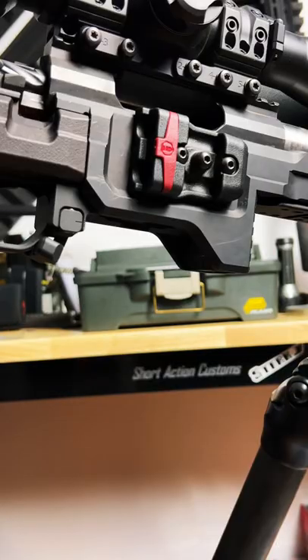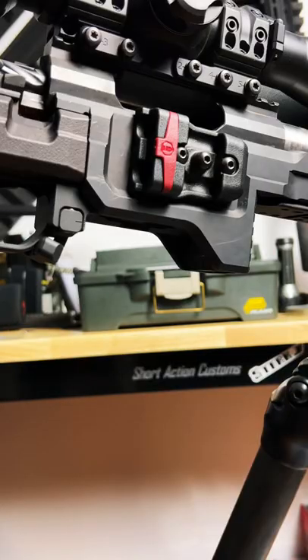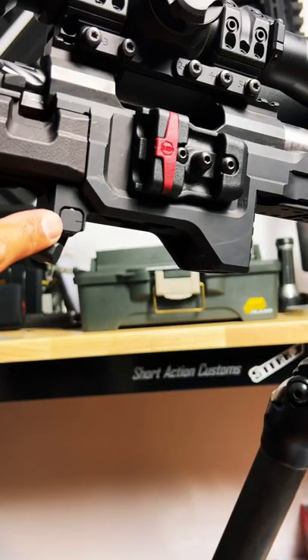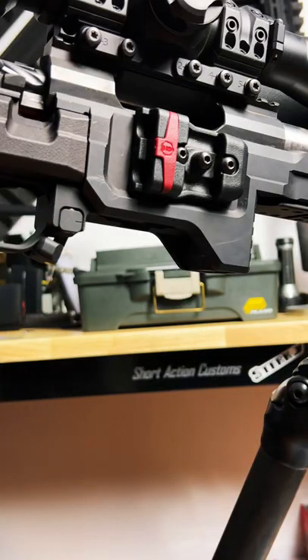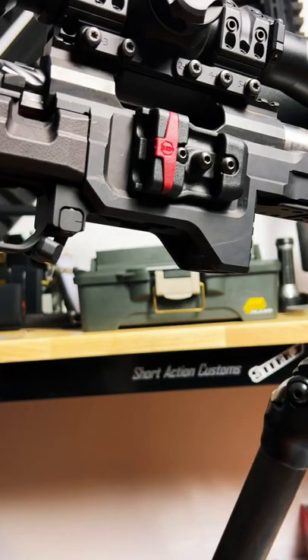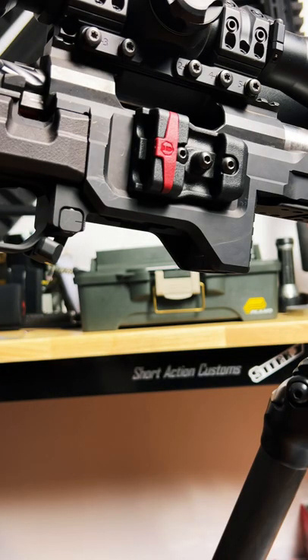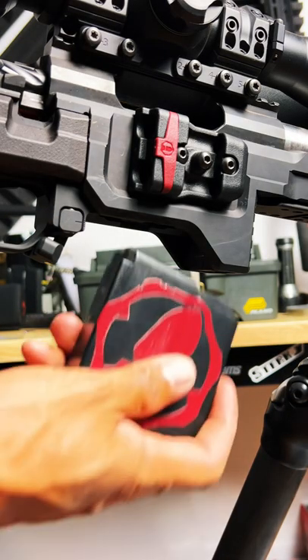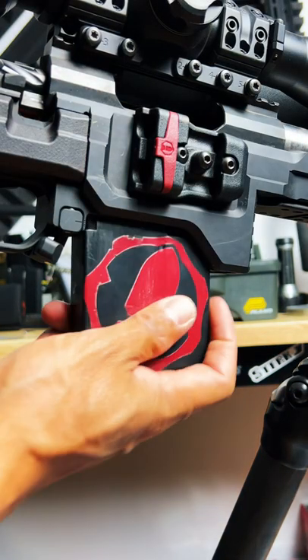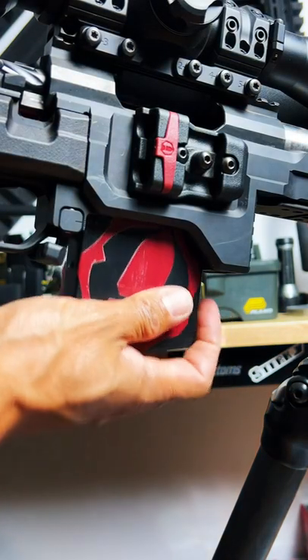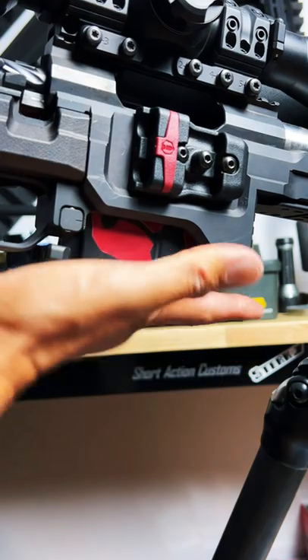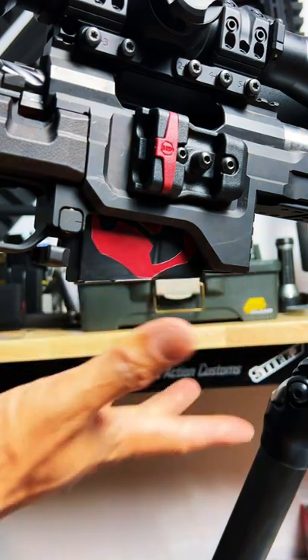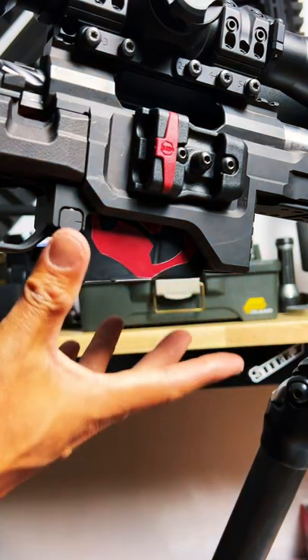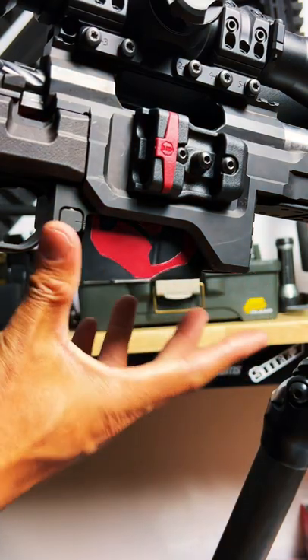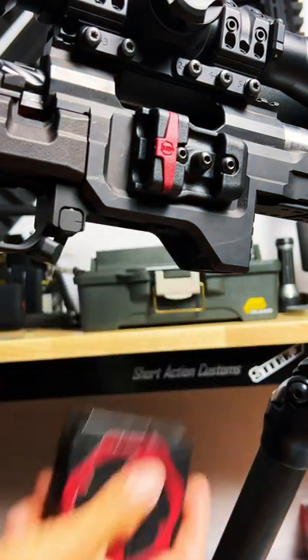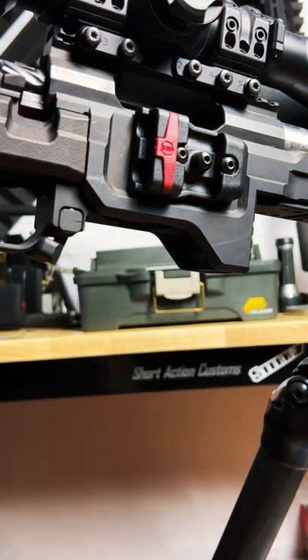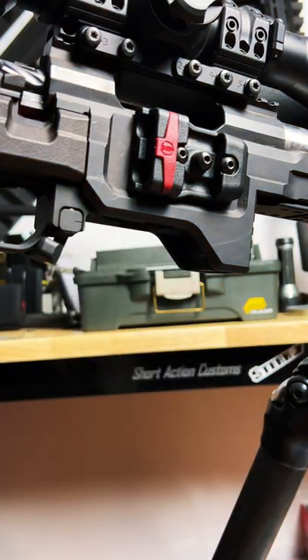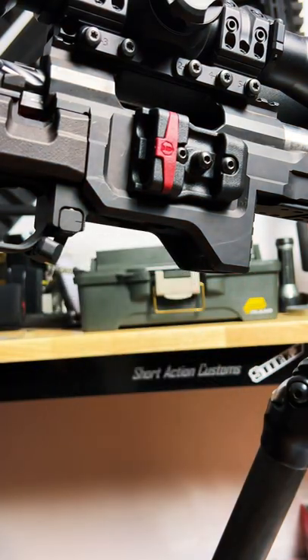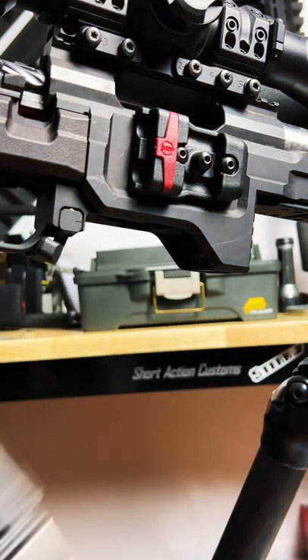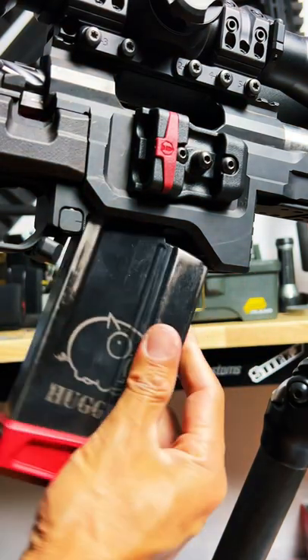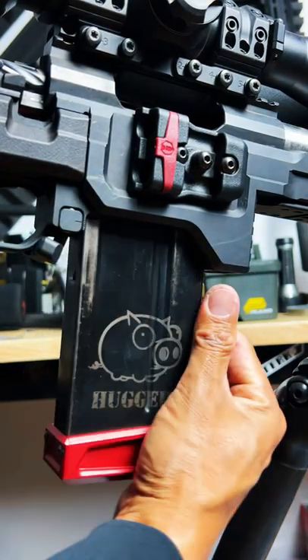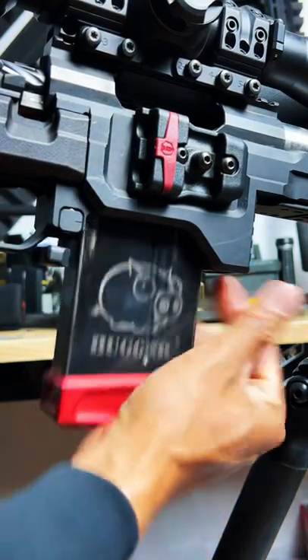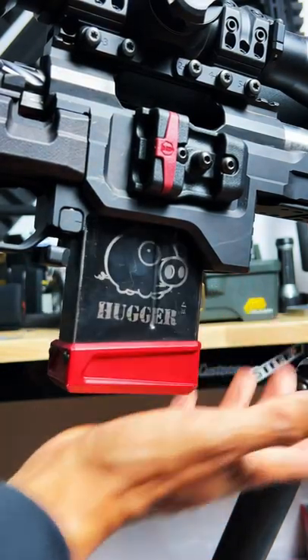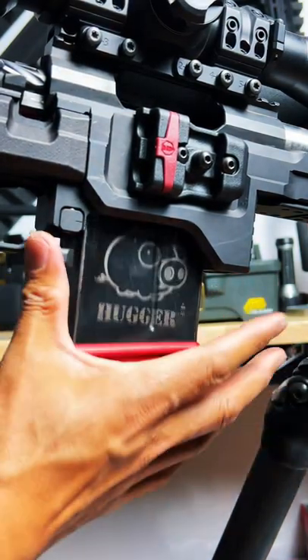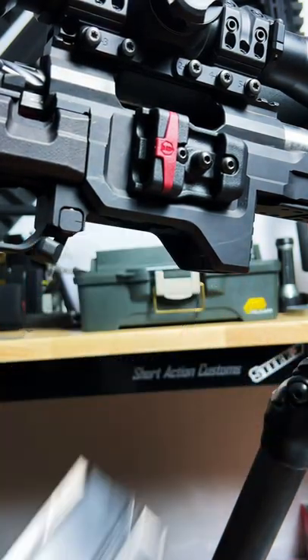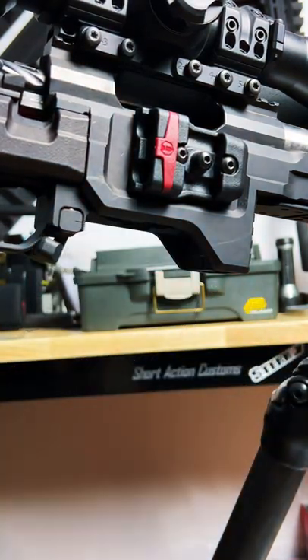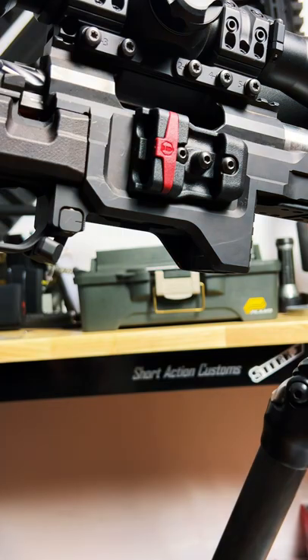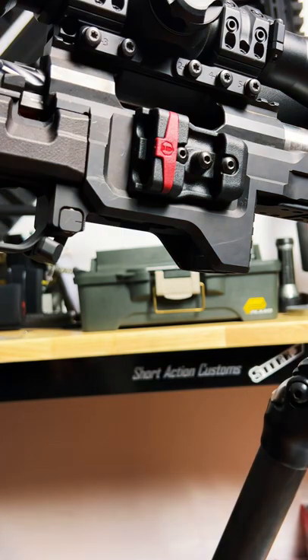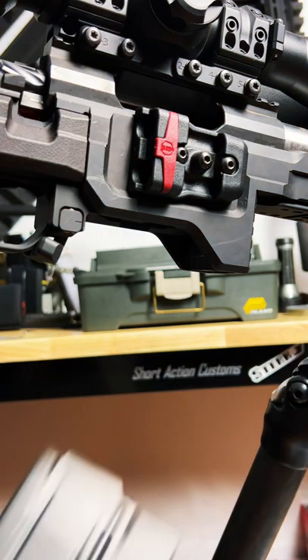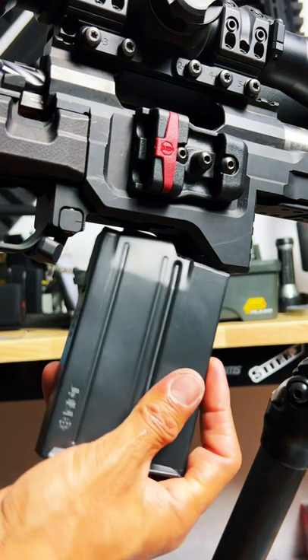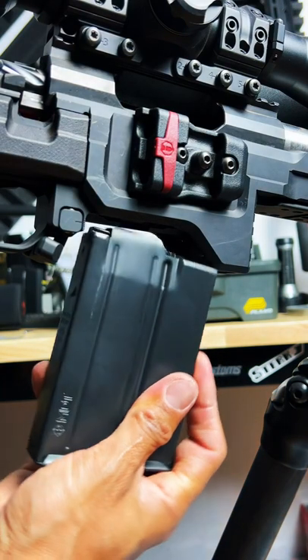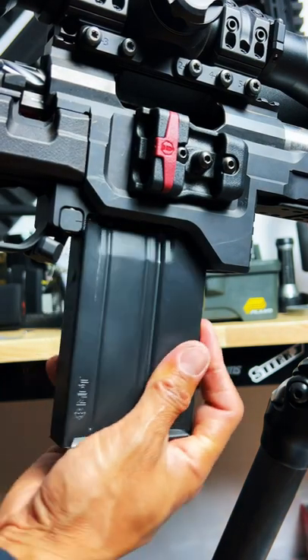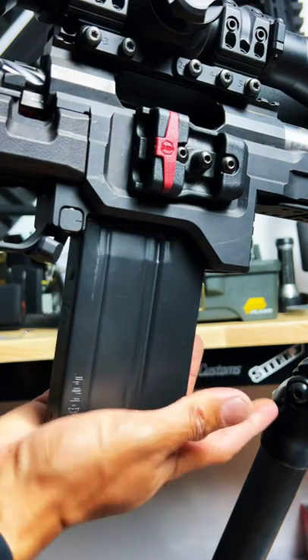An adjustable mag well perfectly fits your magazines, whether they be AW mags, AICS style mags, or MDT magazines.